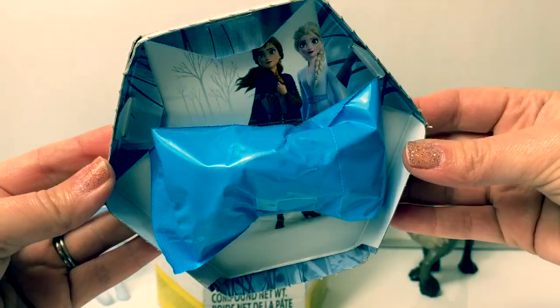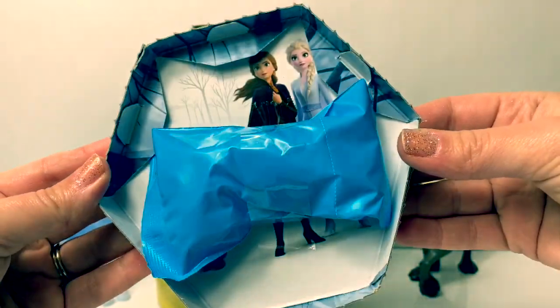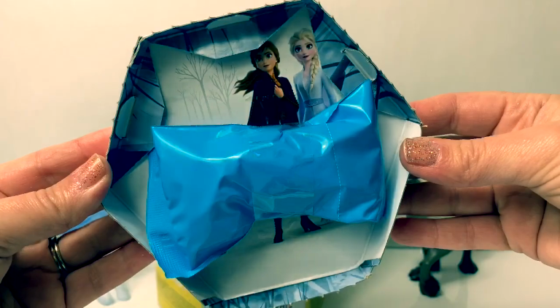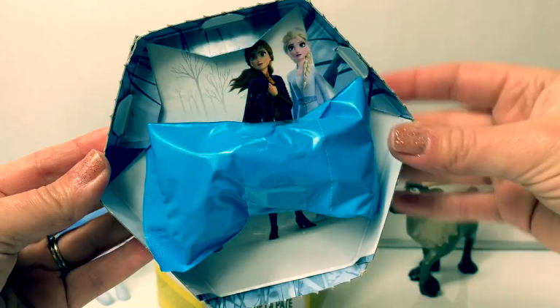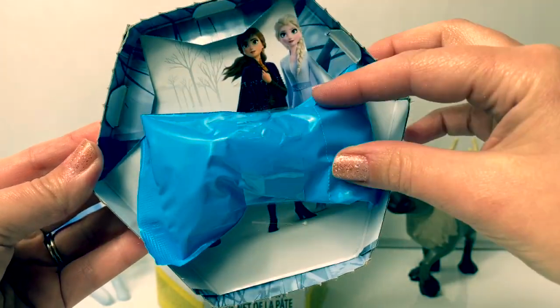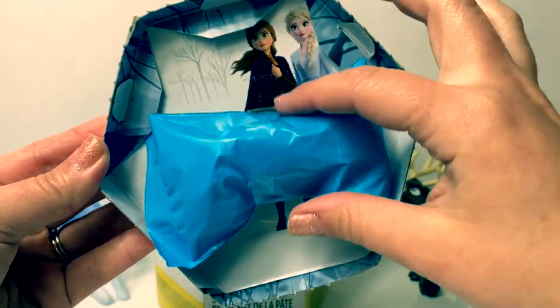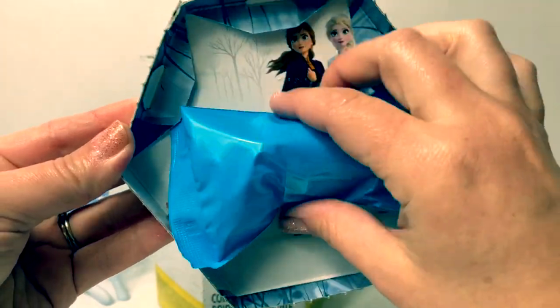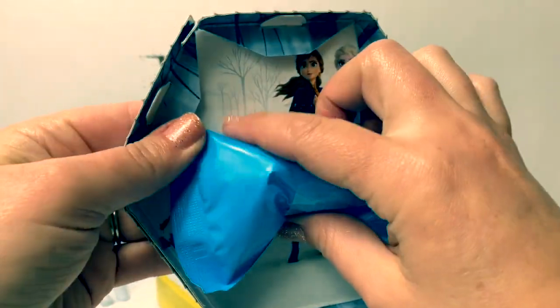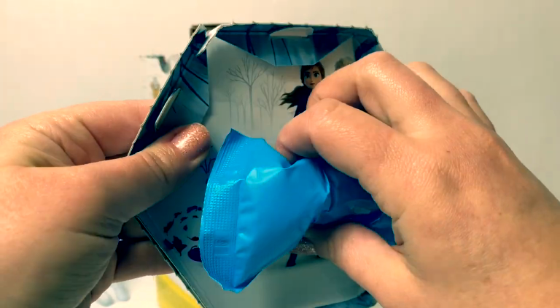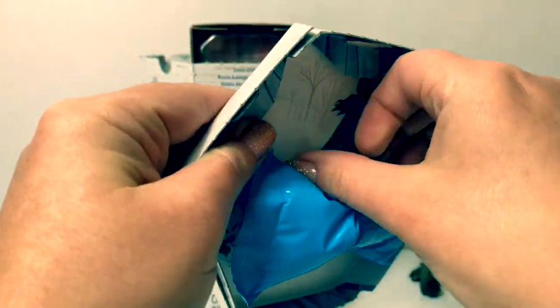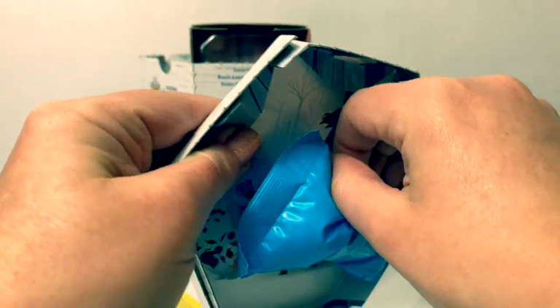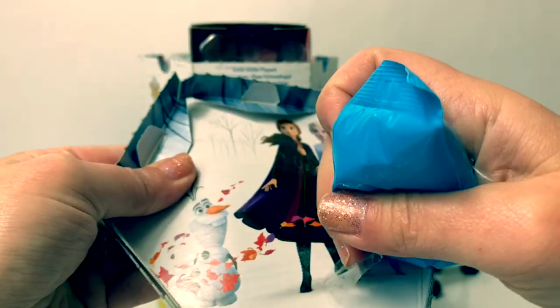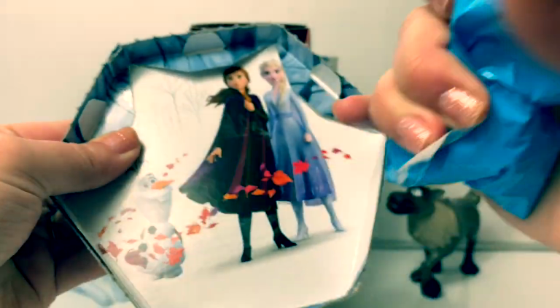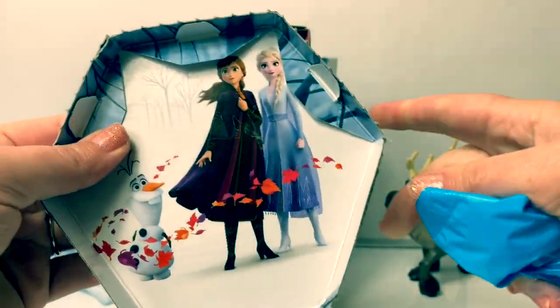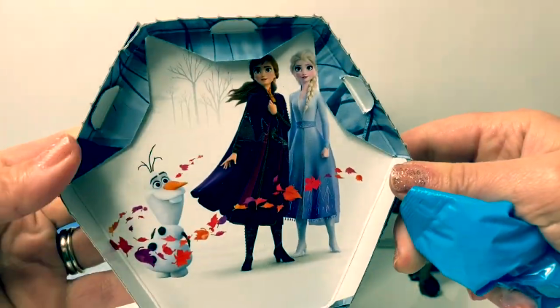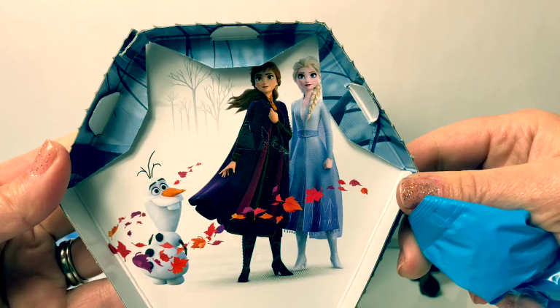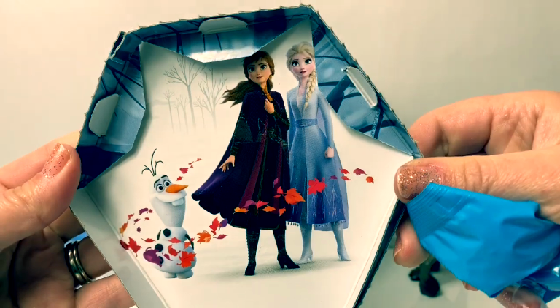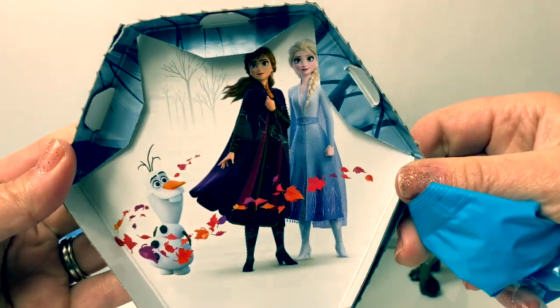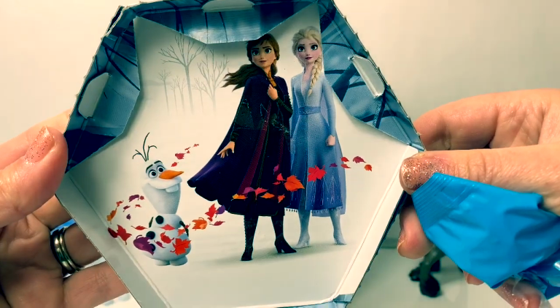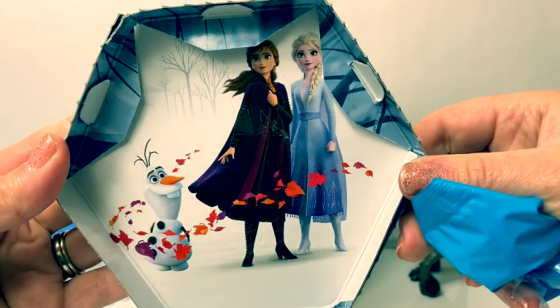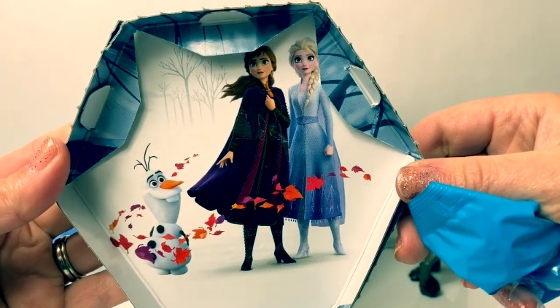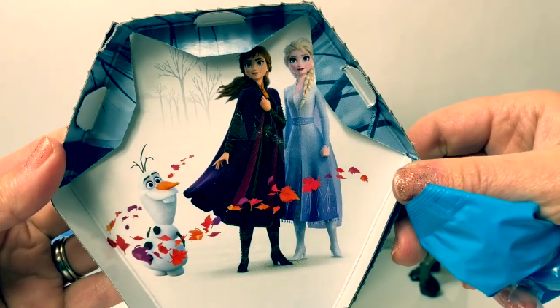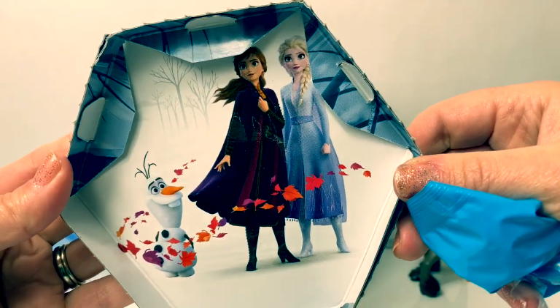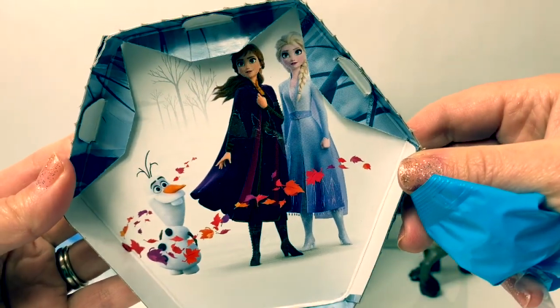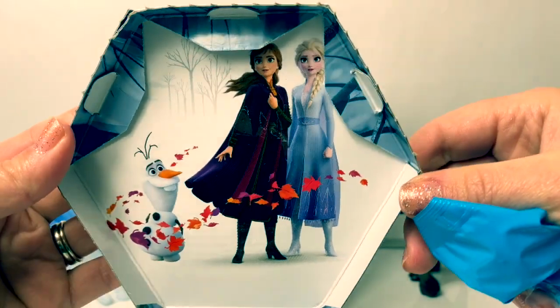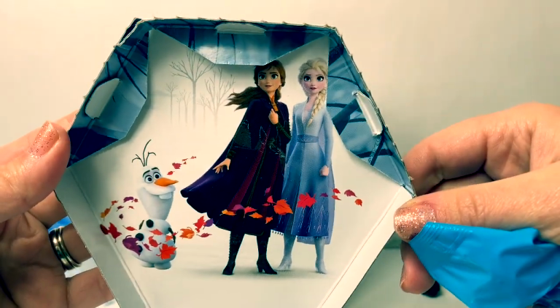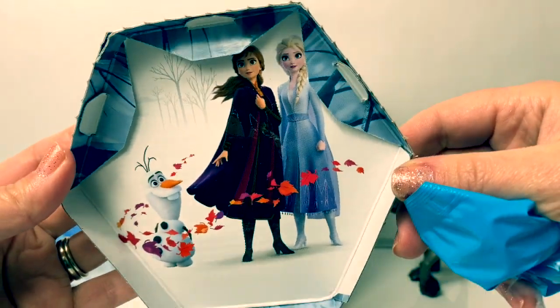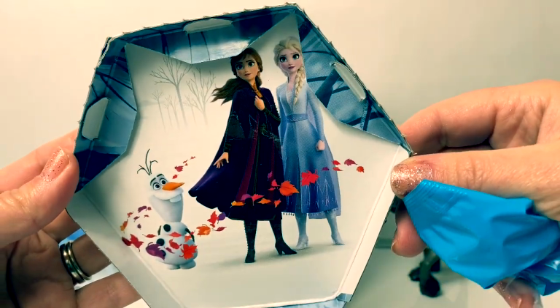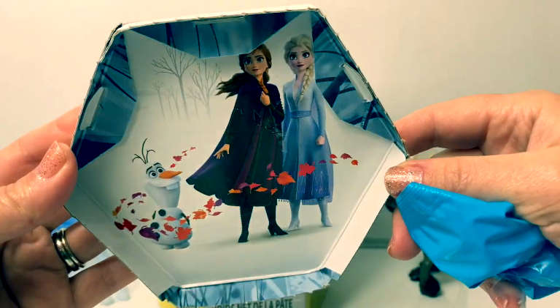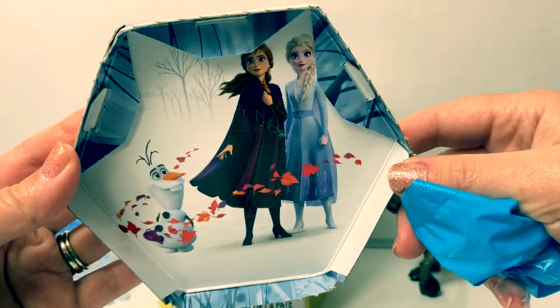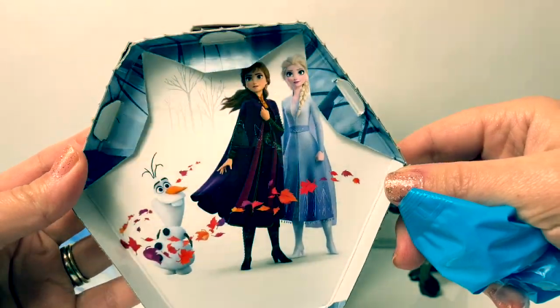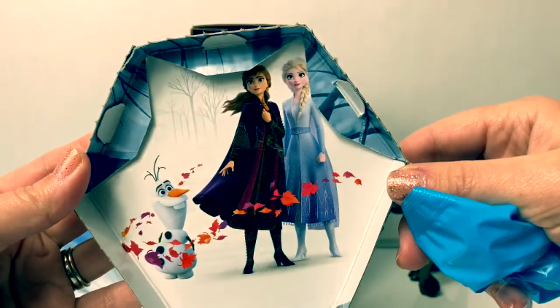Wow, there's a surprise here in the lid. And there's also a picture of Olaf, Princess Anna, and Queen Elsa. So awesome!